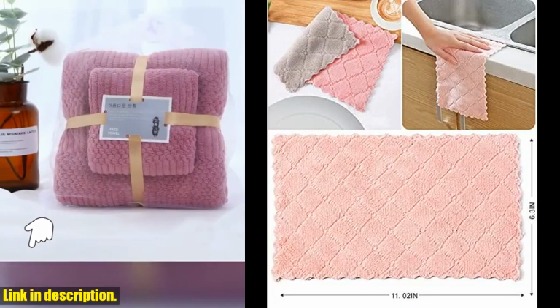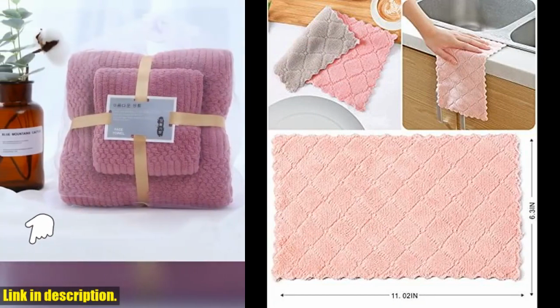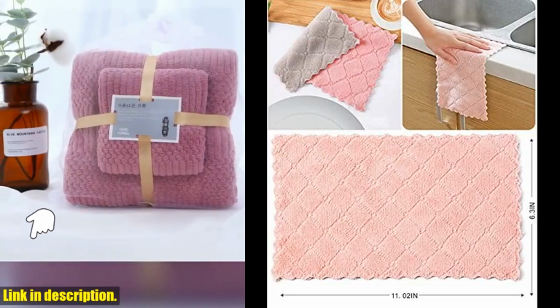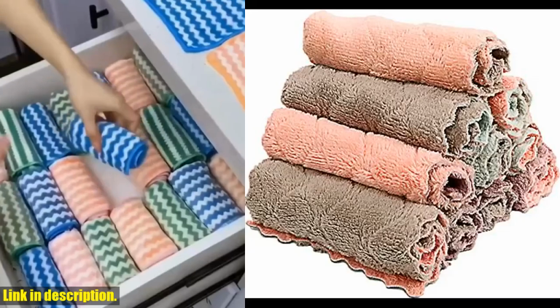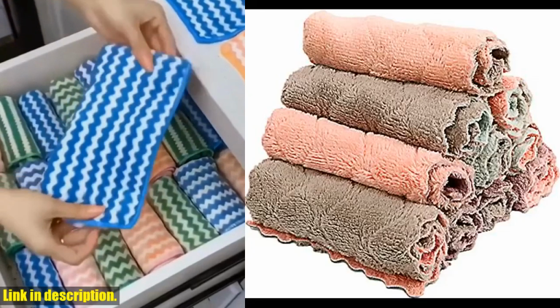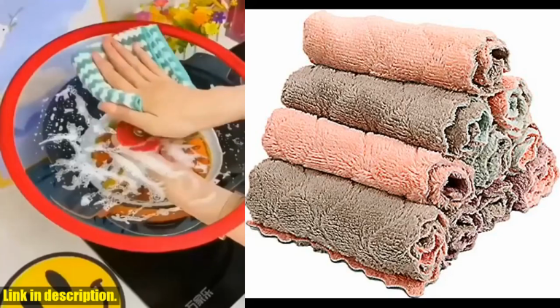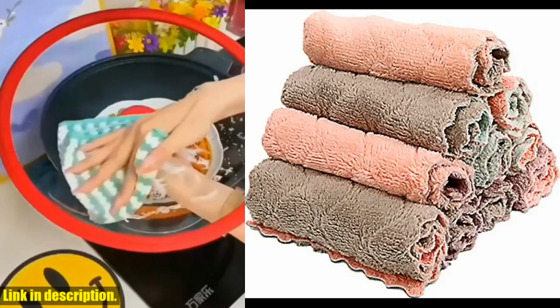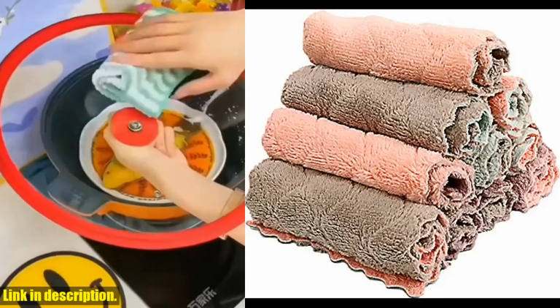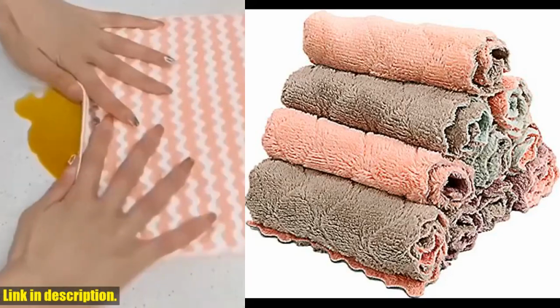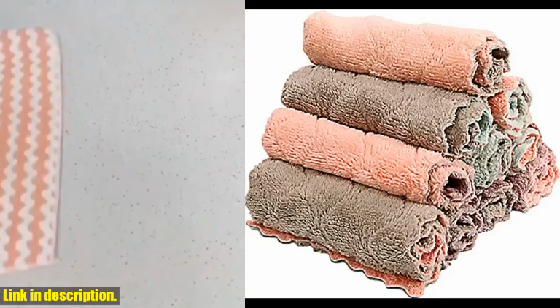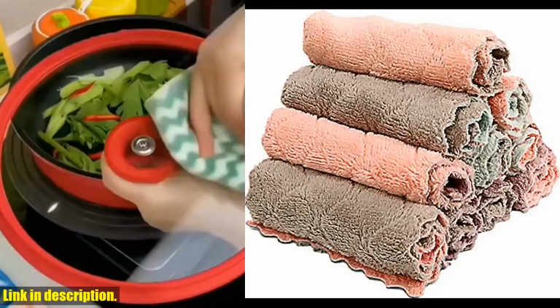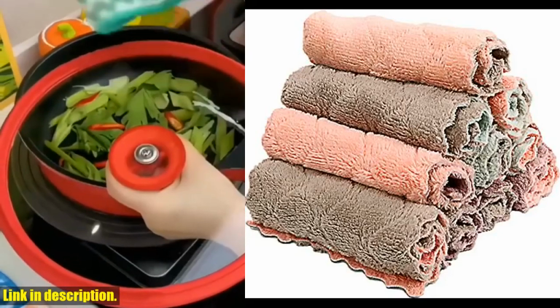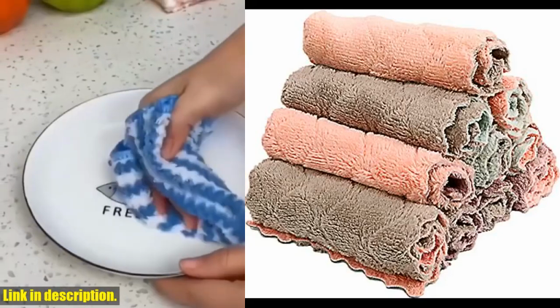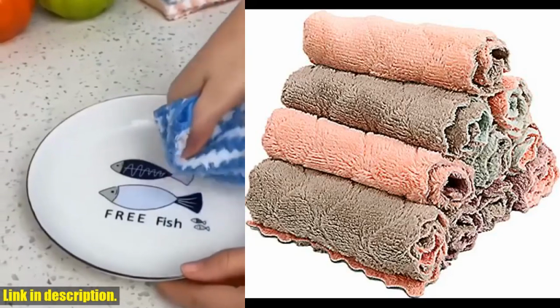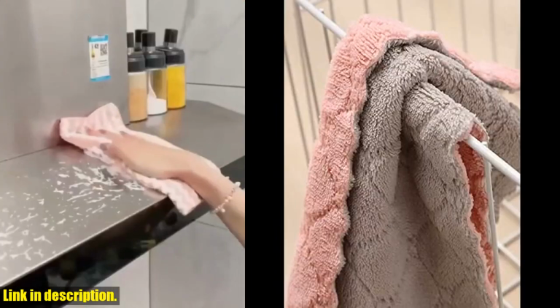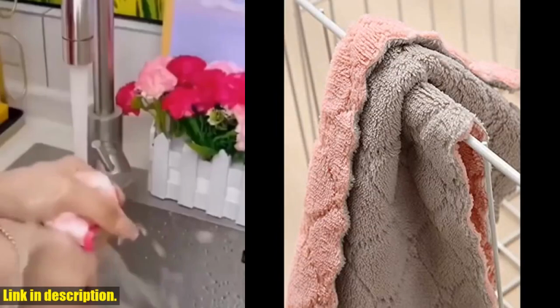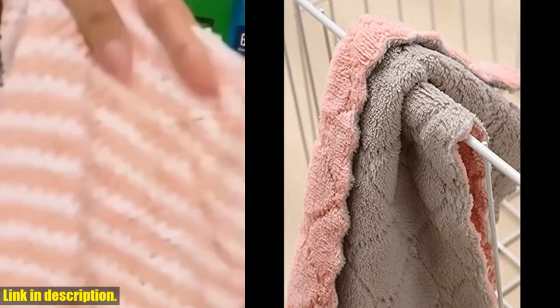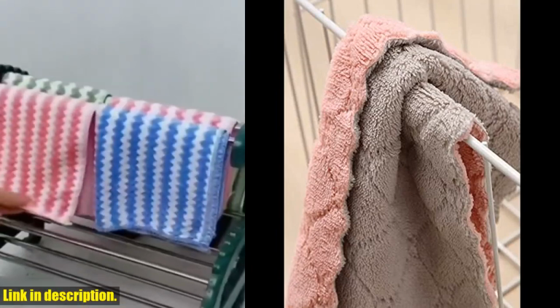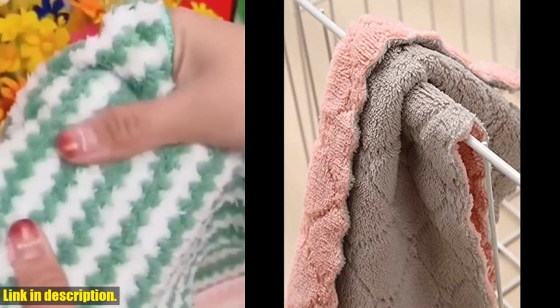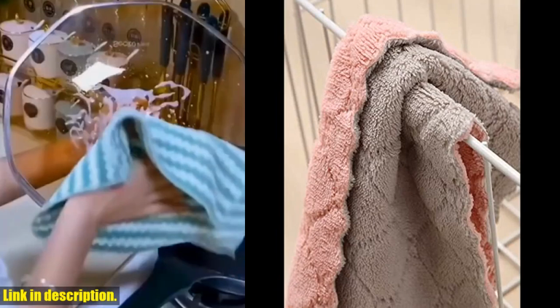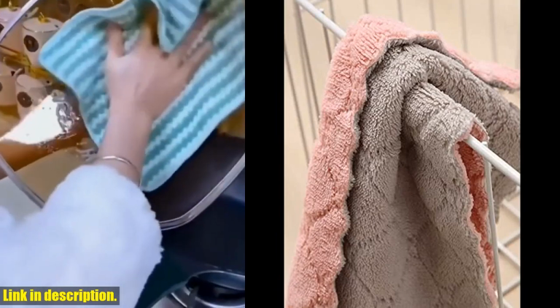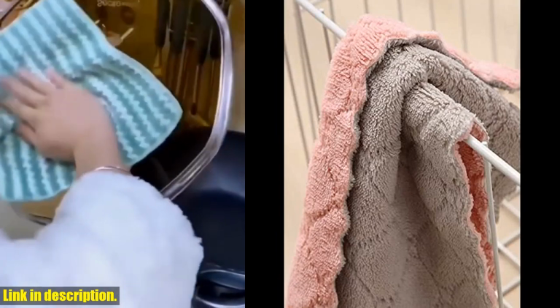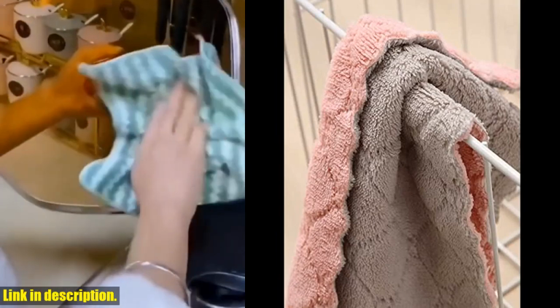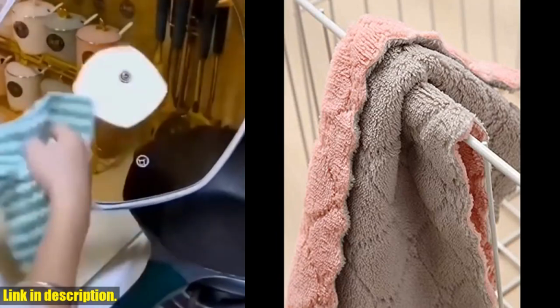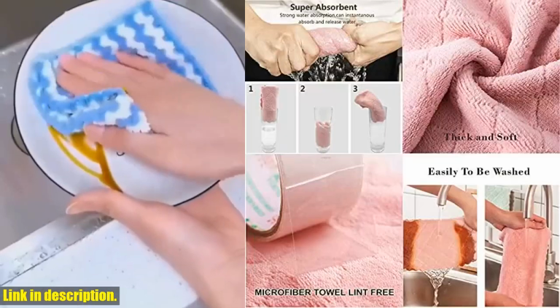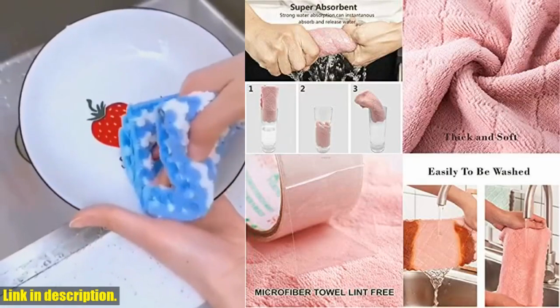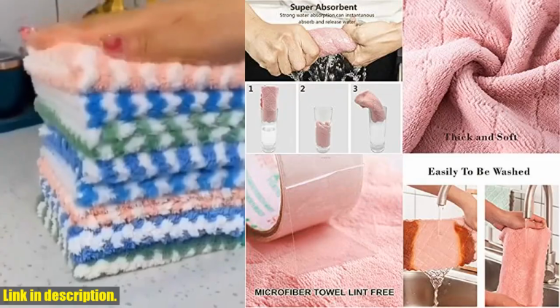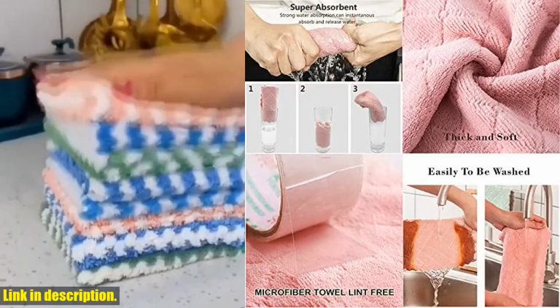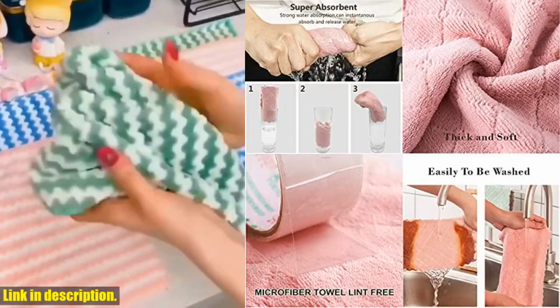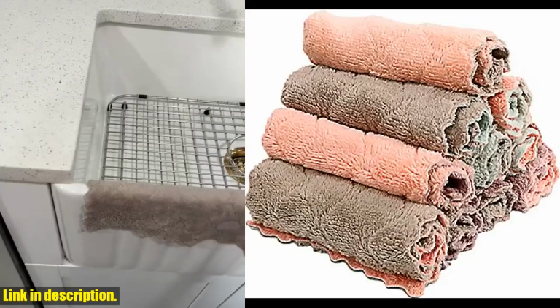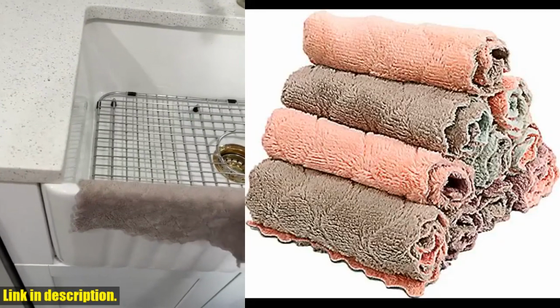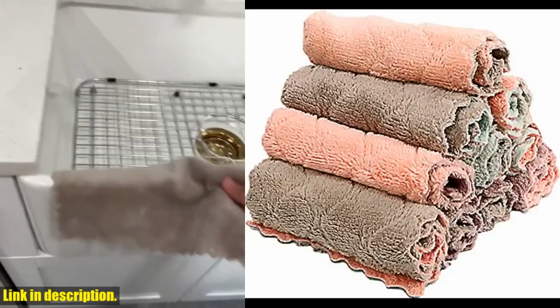No more dealing with wet, smelly towels that take forever to dry. Not only that, but these cleaning cloths are also perfect for keeping your kitchen free of scratches and lint. They're ideal for wiping glass or mirror surfaces, making them perfect for all your household cleaning needs.